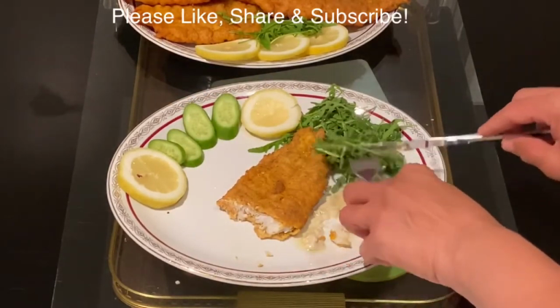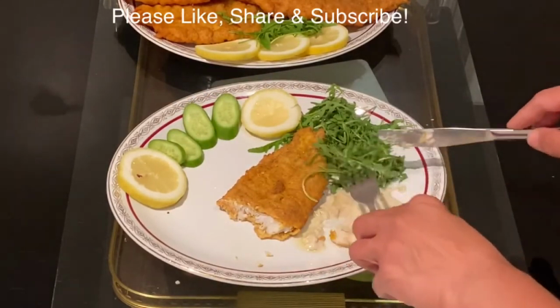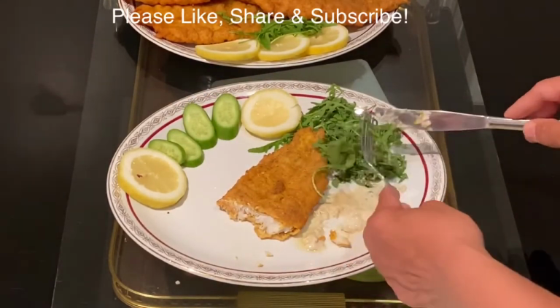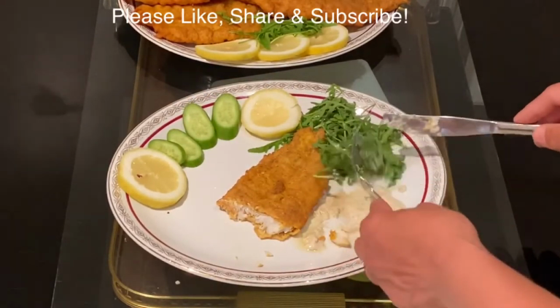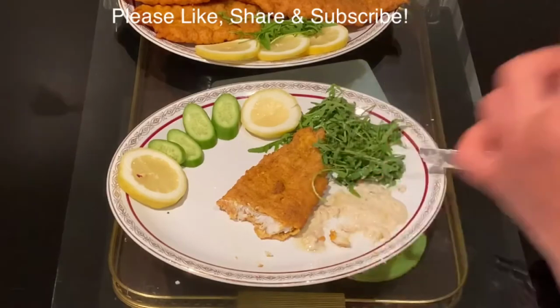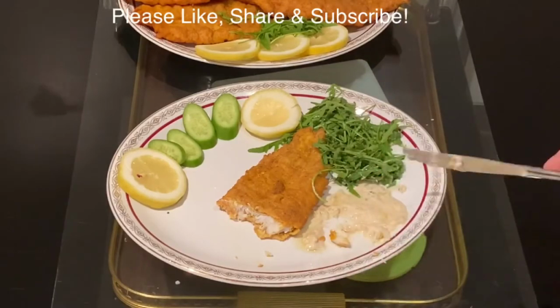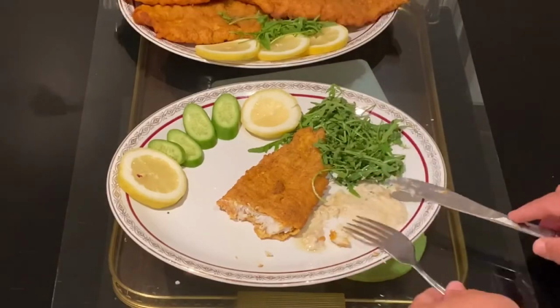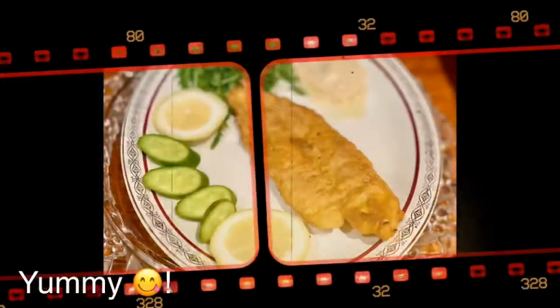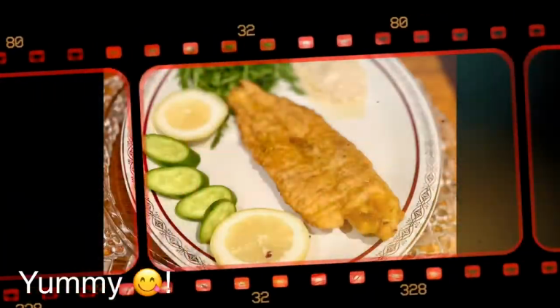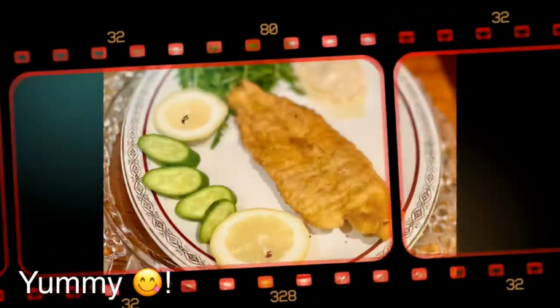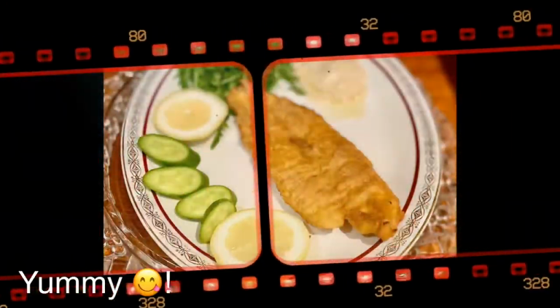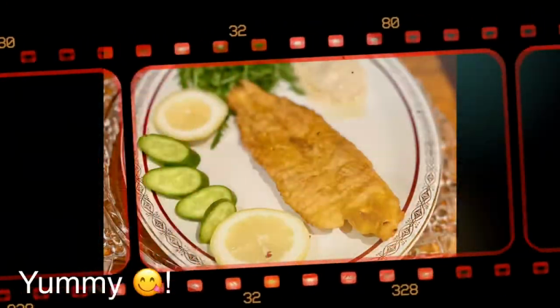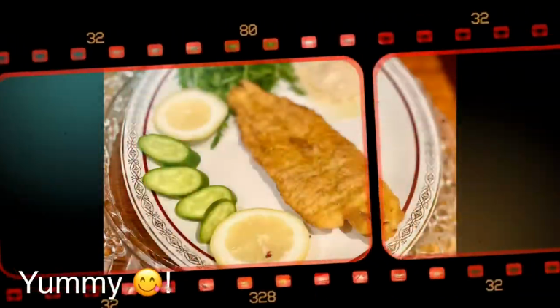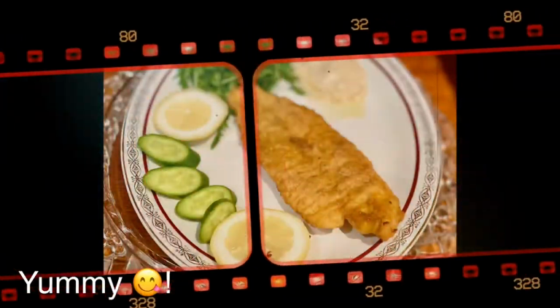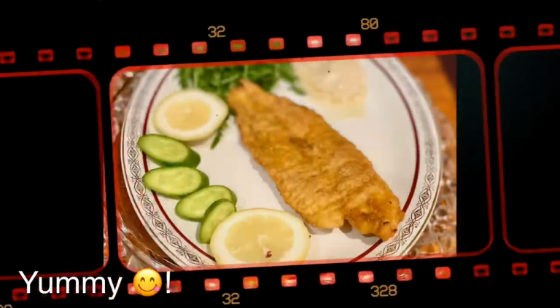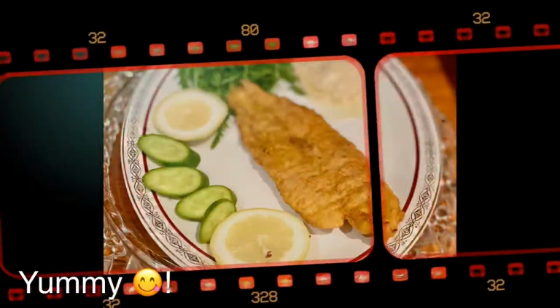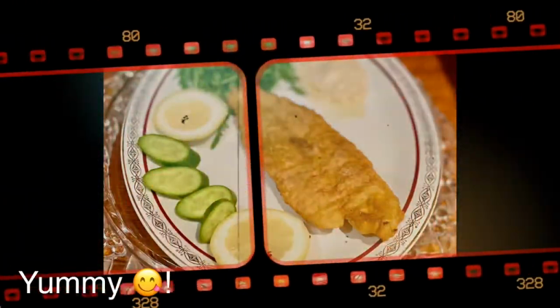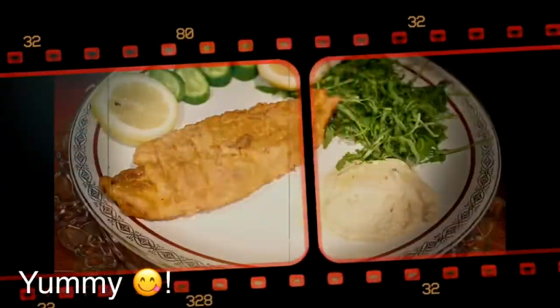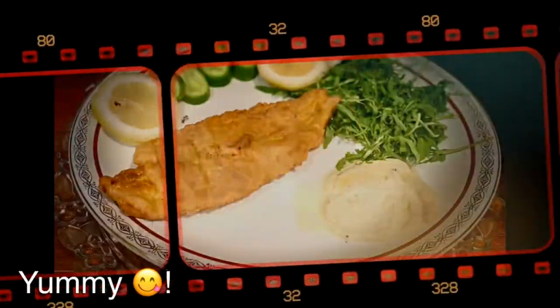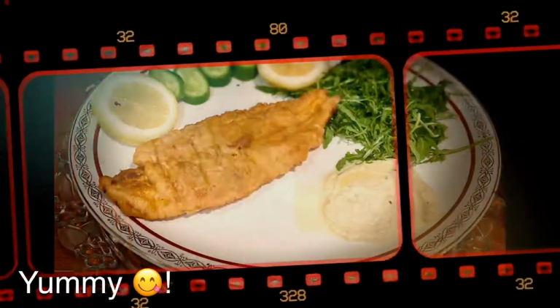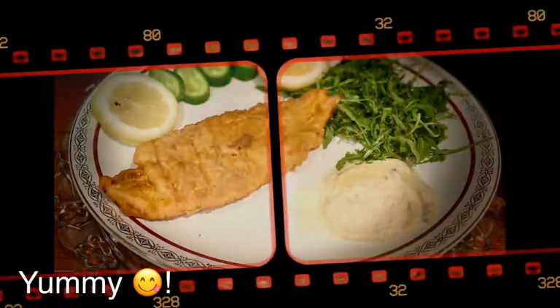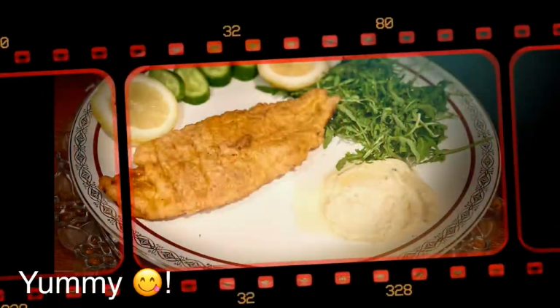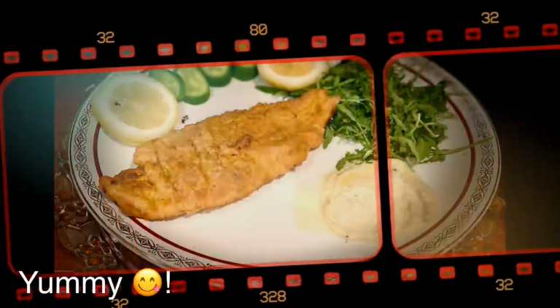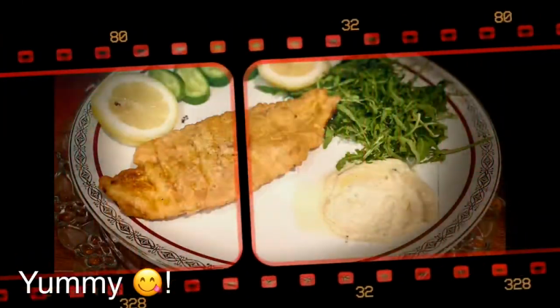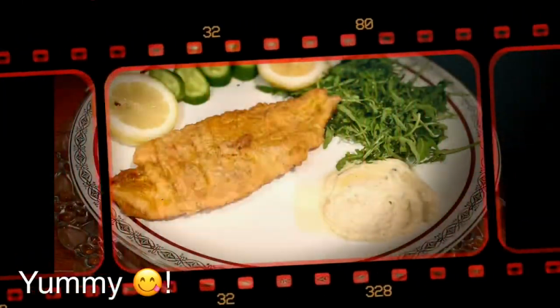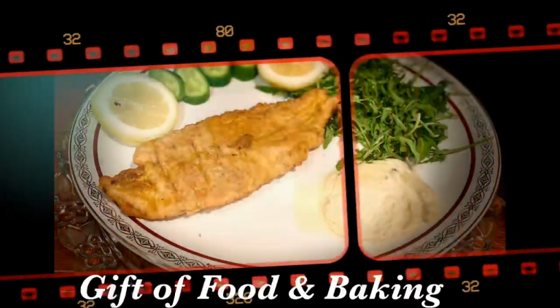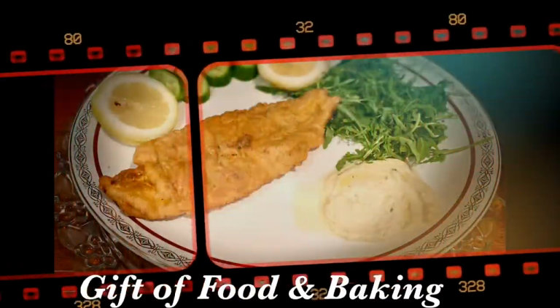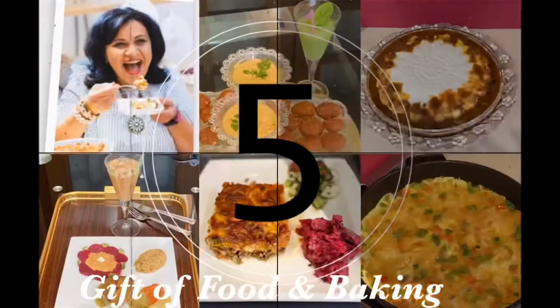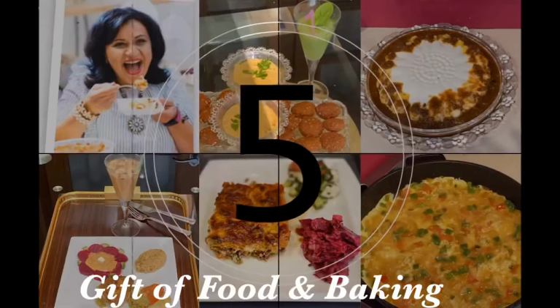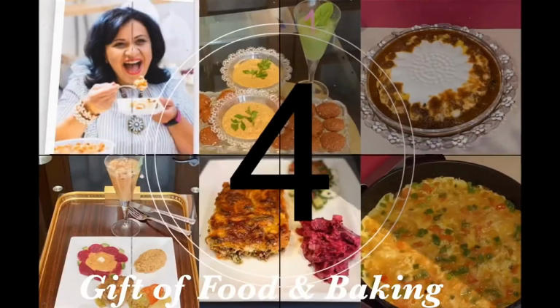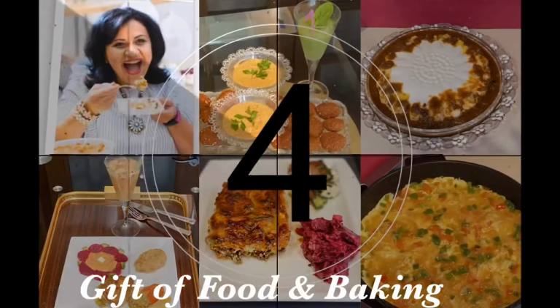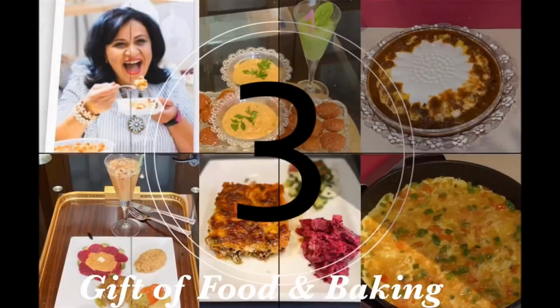Thank you very much for watching this video. For more Sudanese, Egyptian, African, or any other recipes, please like, share, and subscribe to my YouTube channel, Gift of Food and Baking. Until I see you with the next recipe, bye bye!